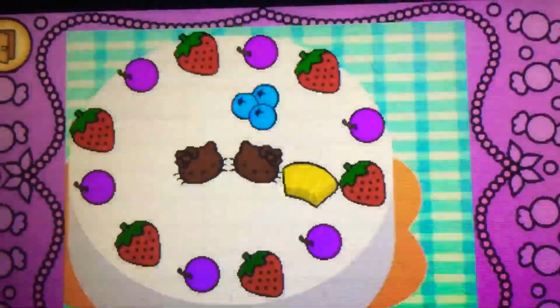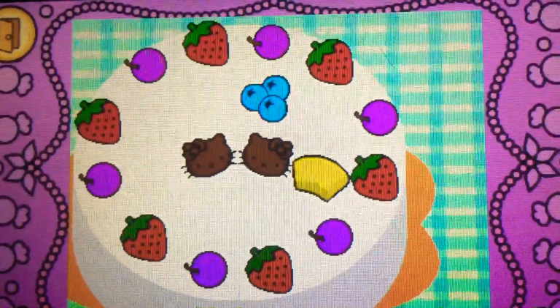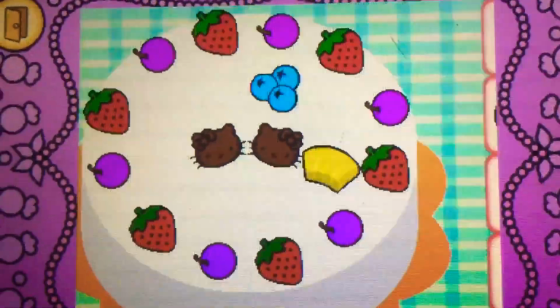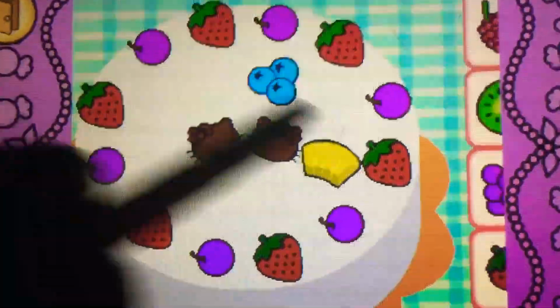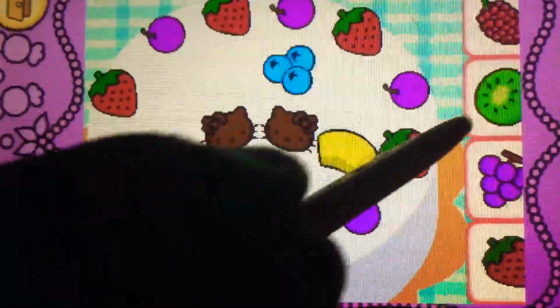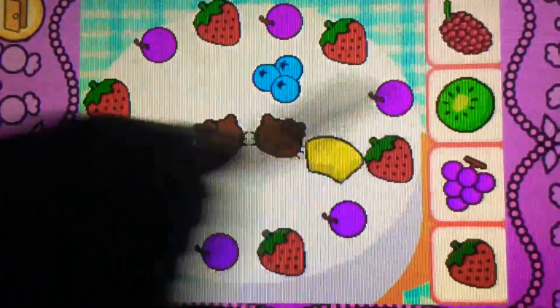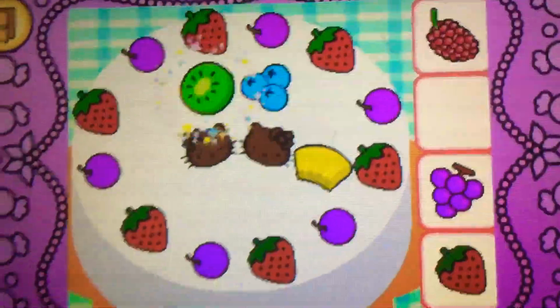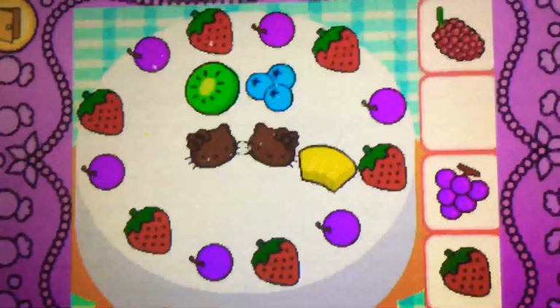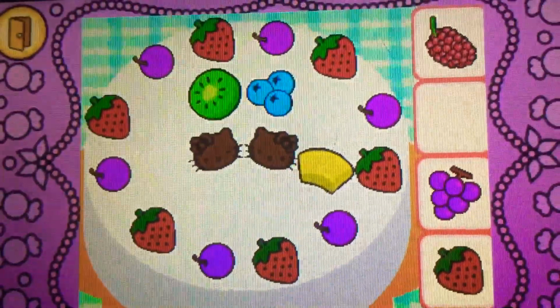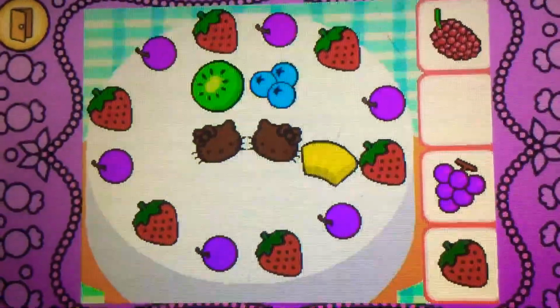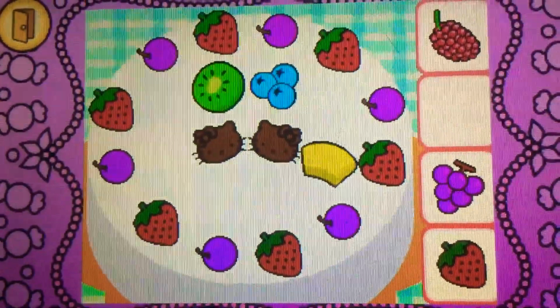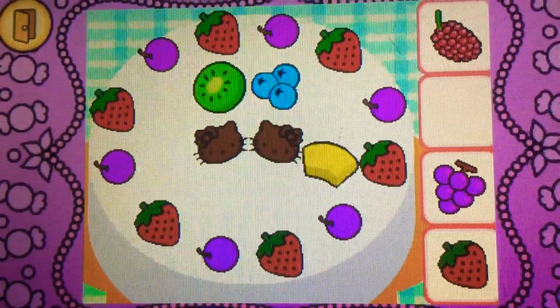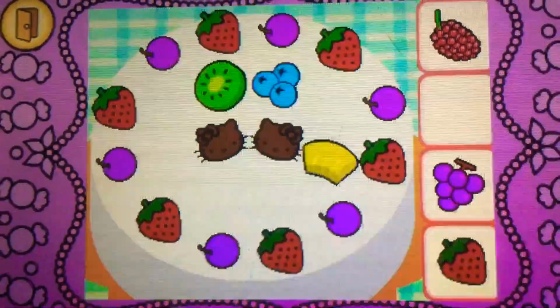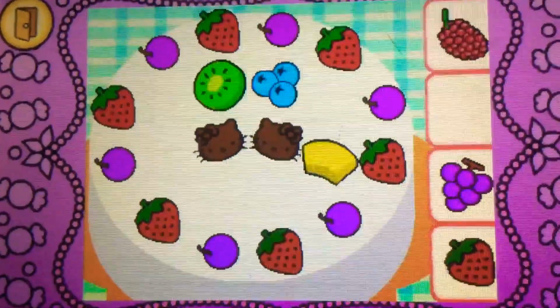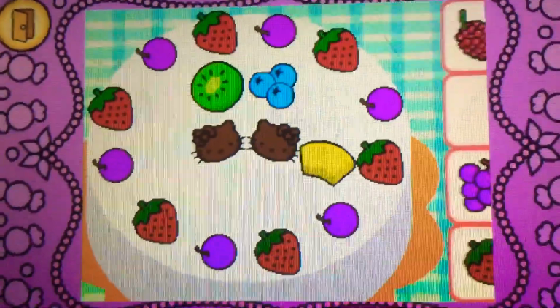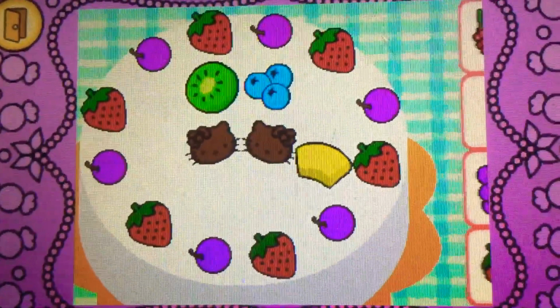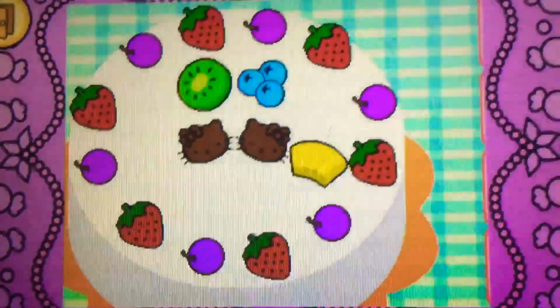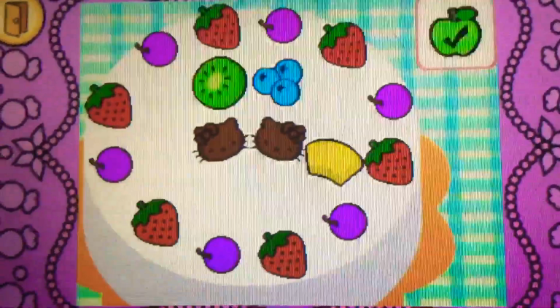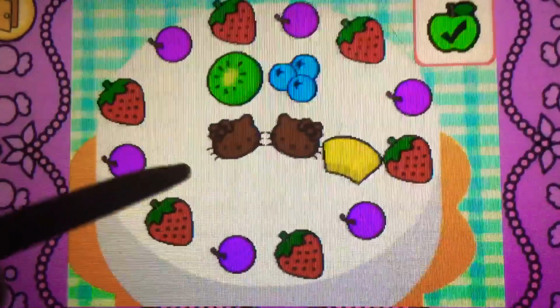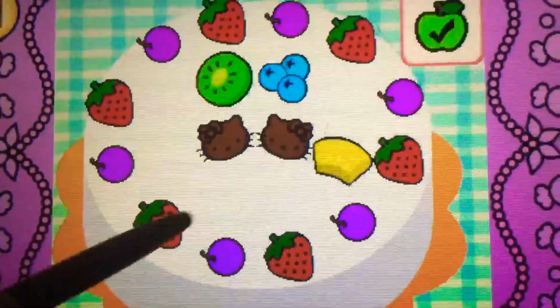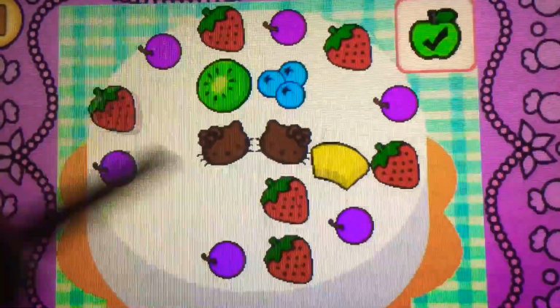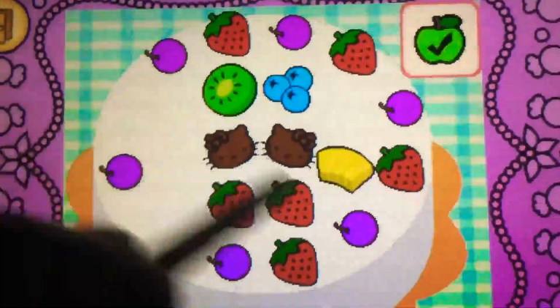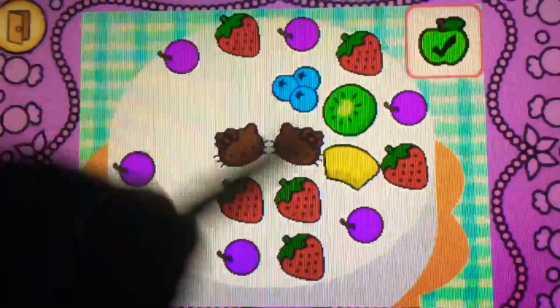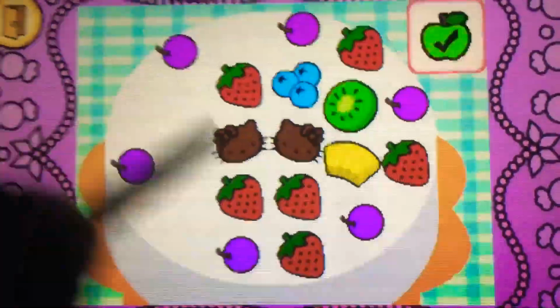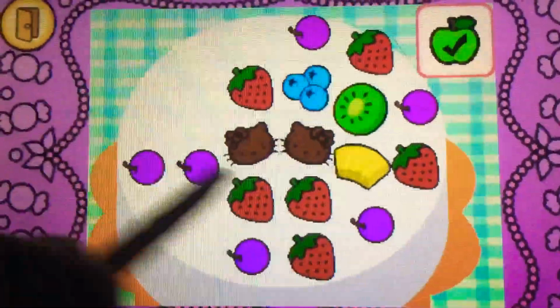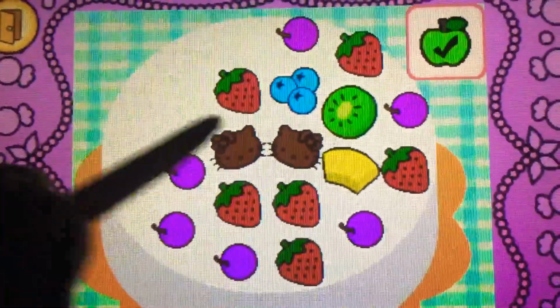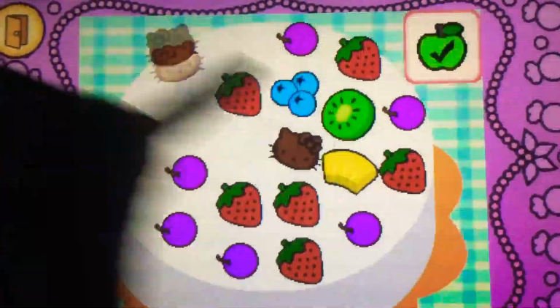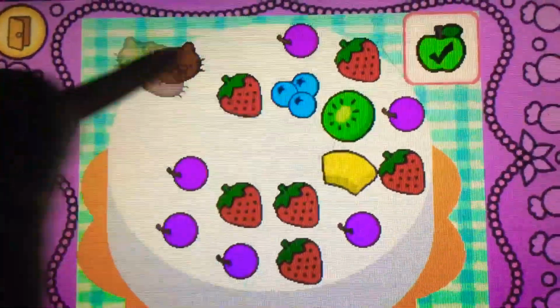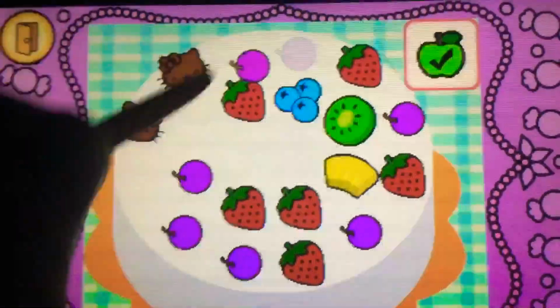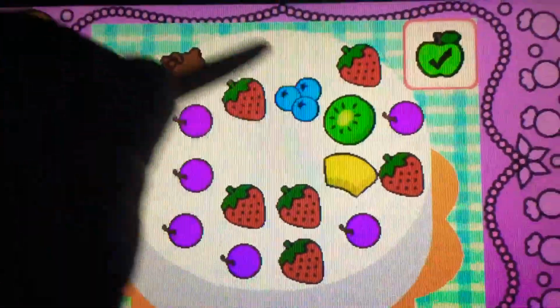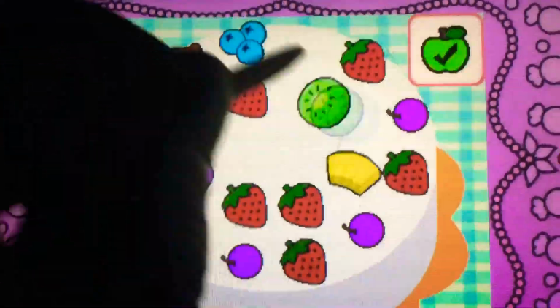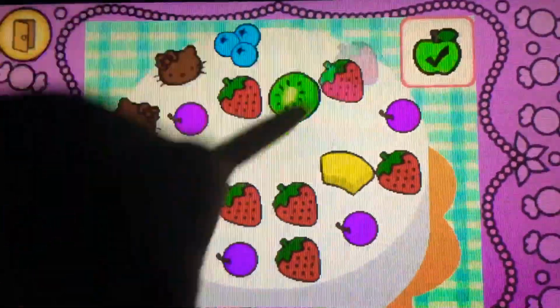Drag the kiwi on top. Cool. It's kiwi. It's green. It's bonus time. You can drag to rearrange the toppings. Tap the check mark when you're finished.